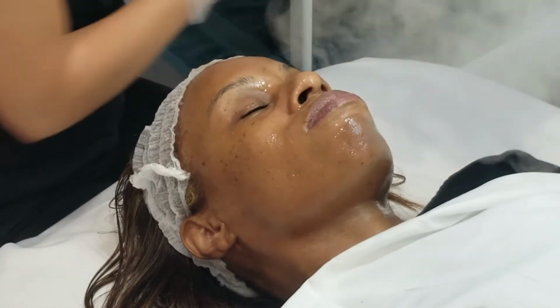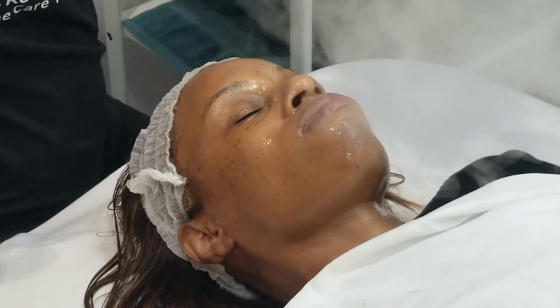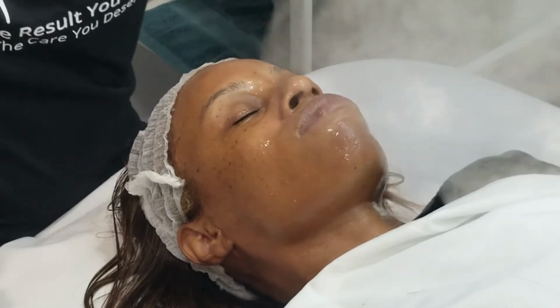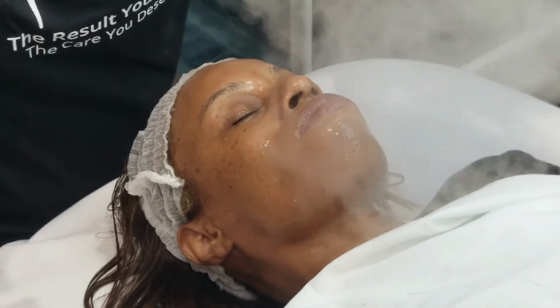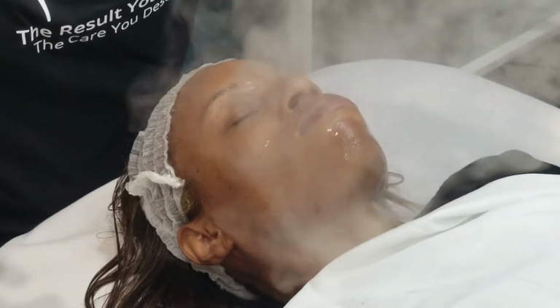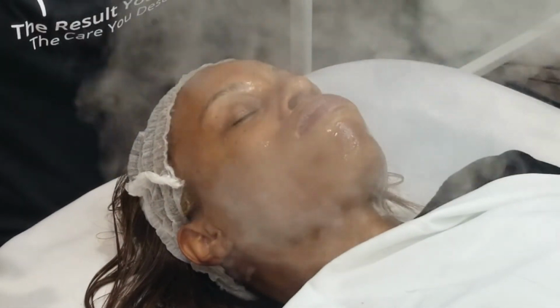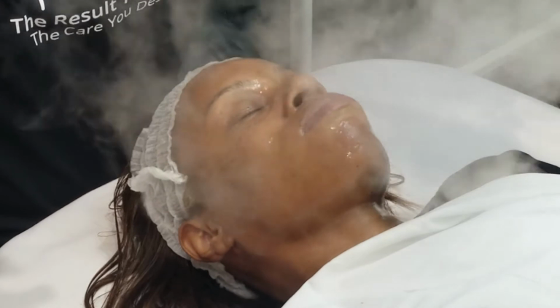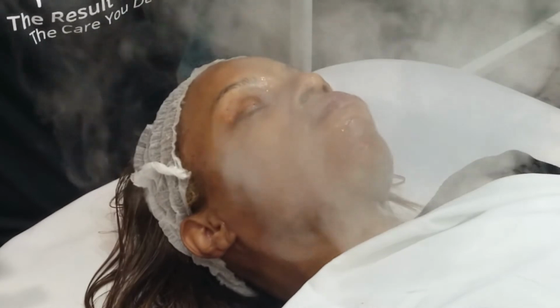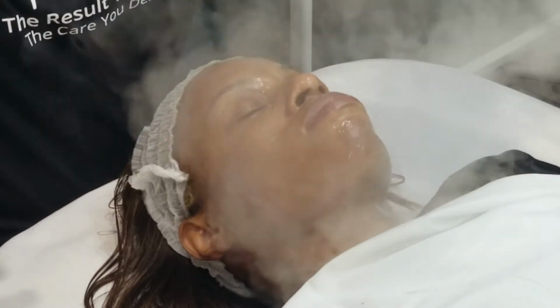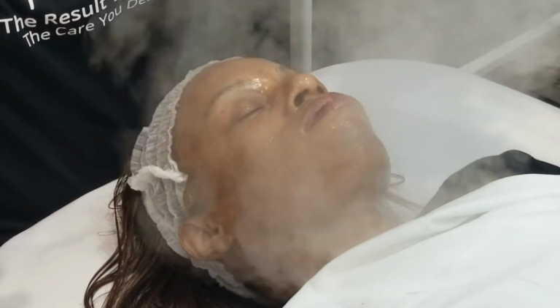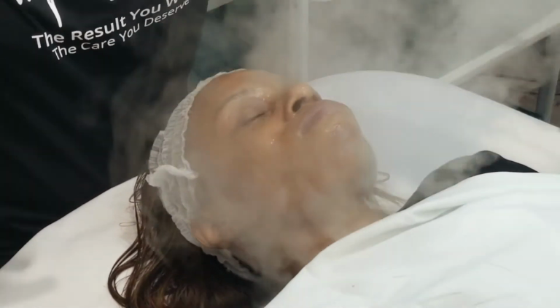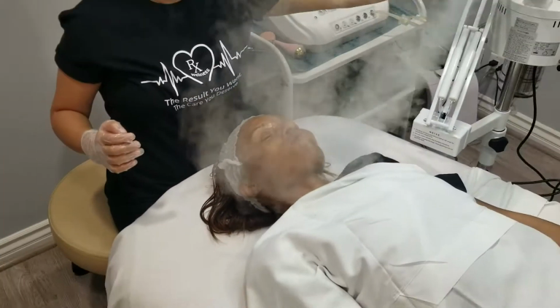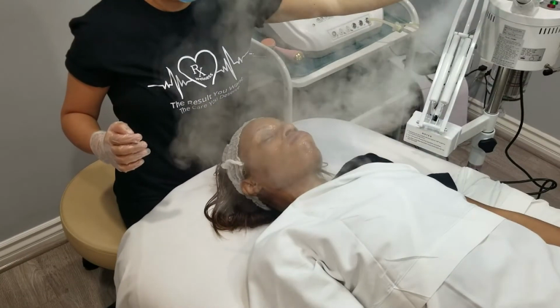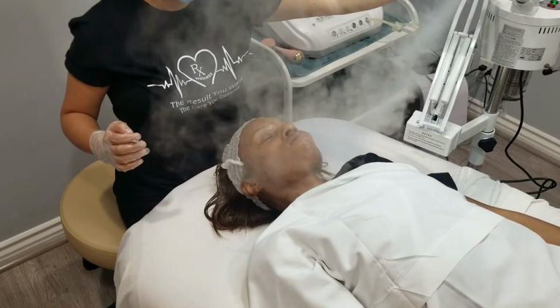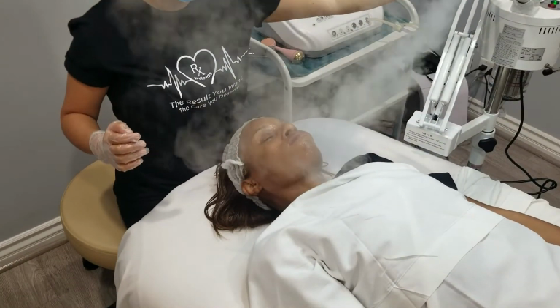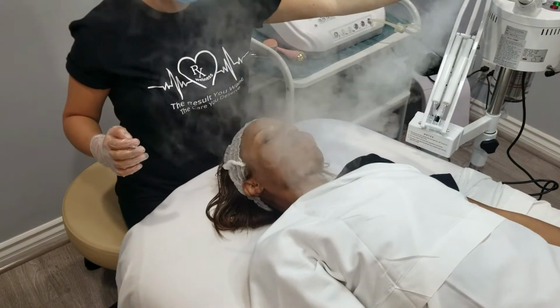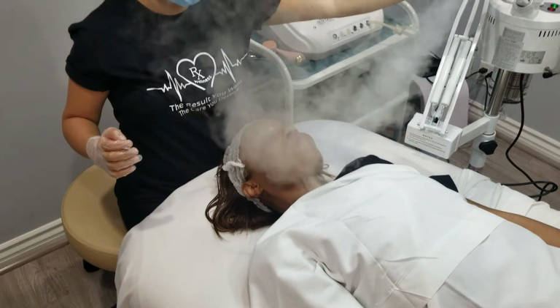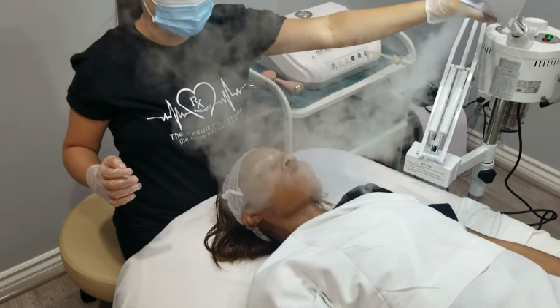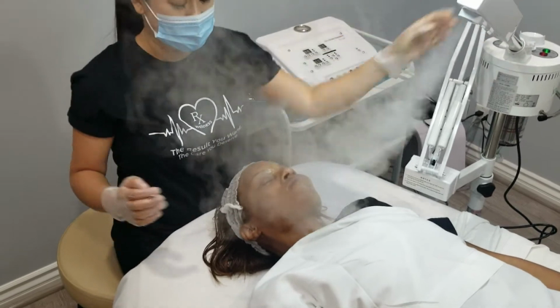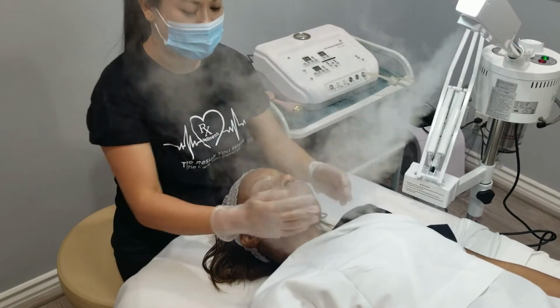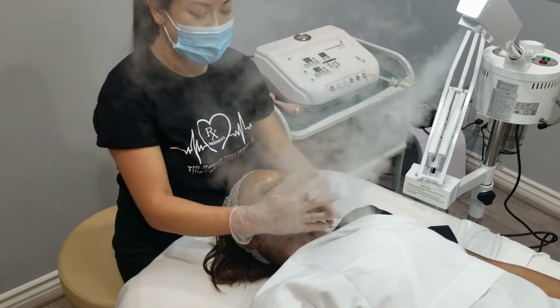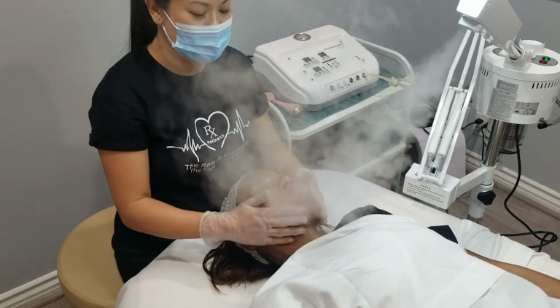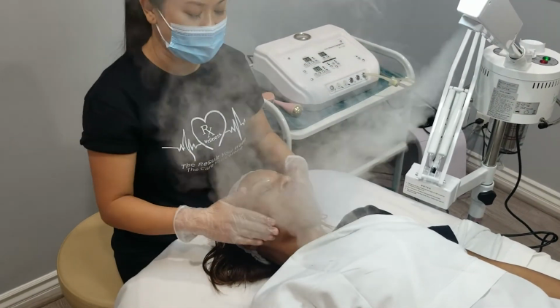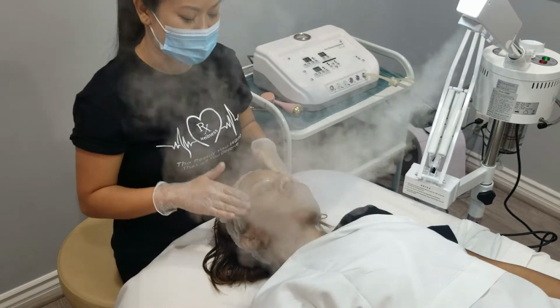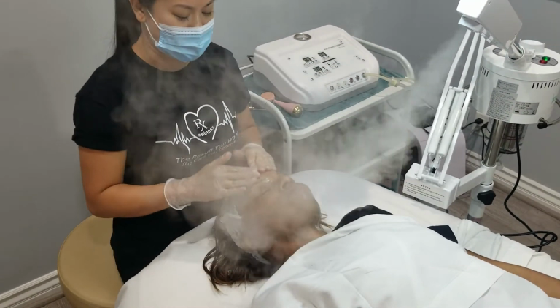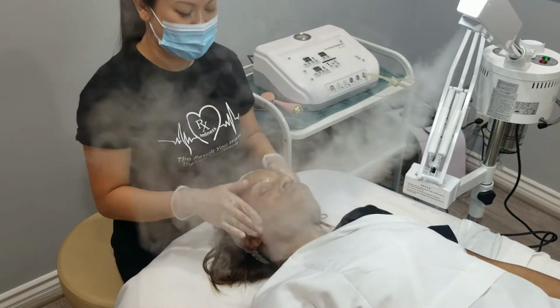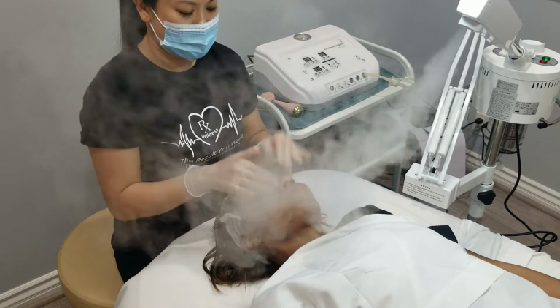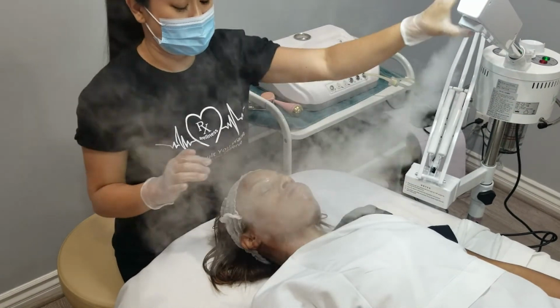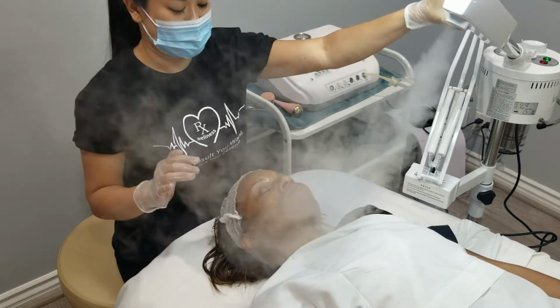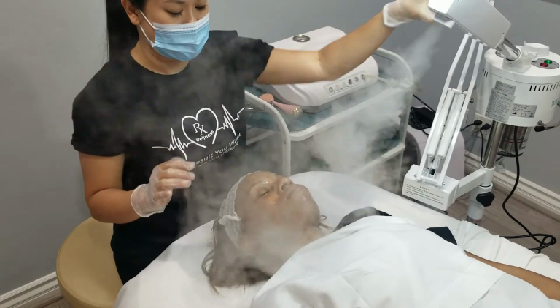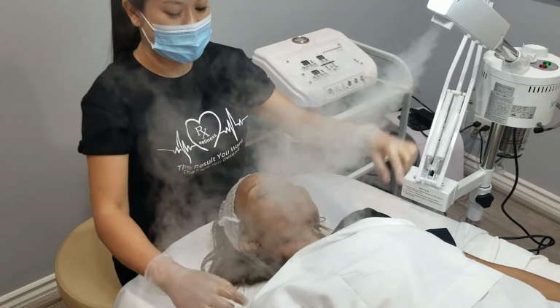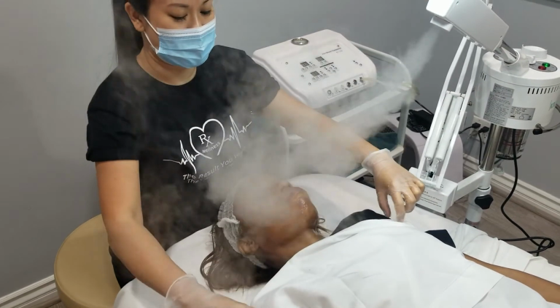Here we have some steam that's going to soften the oil, help with product penetration, and also help with extractions when we get to that point.